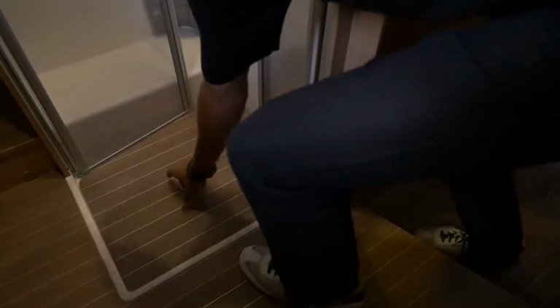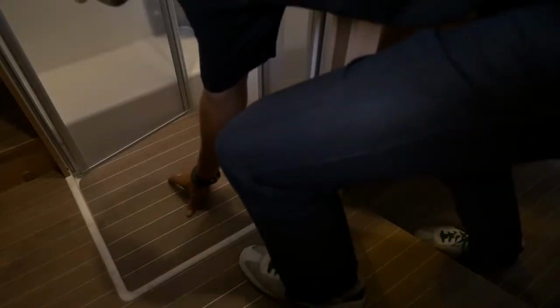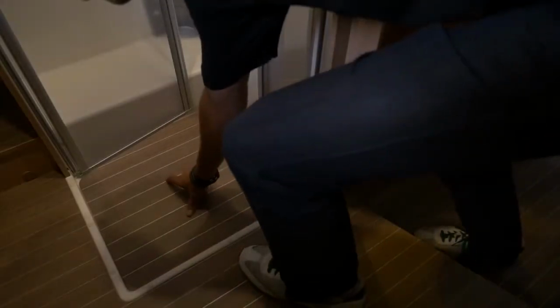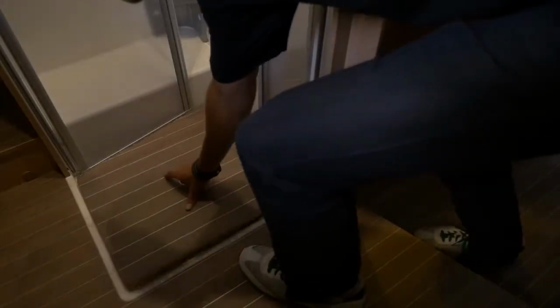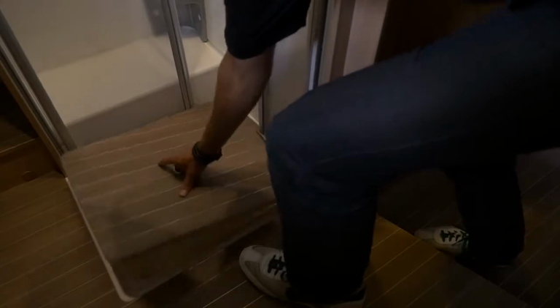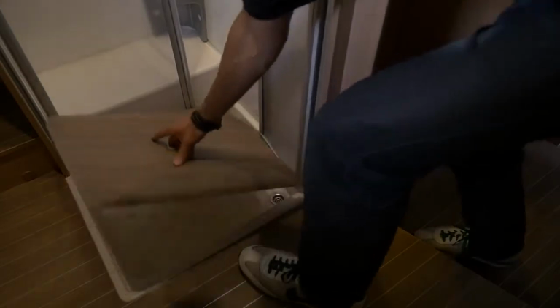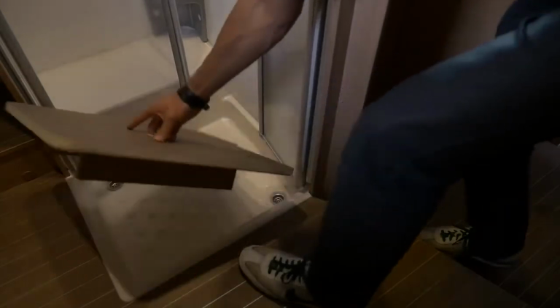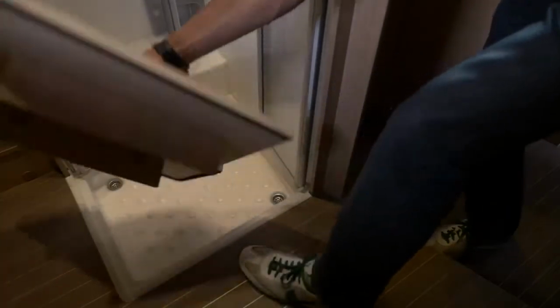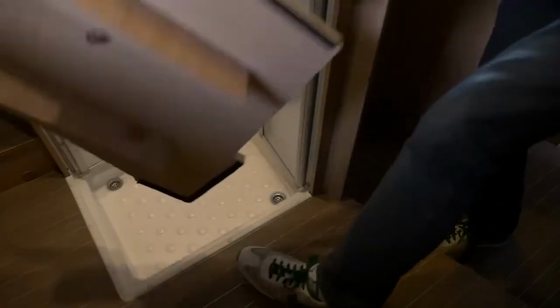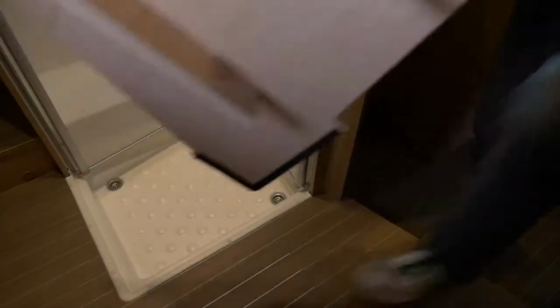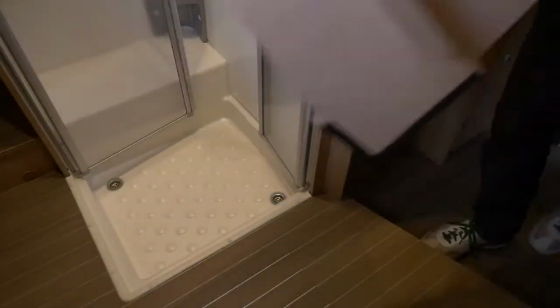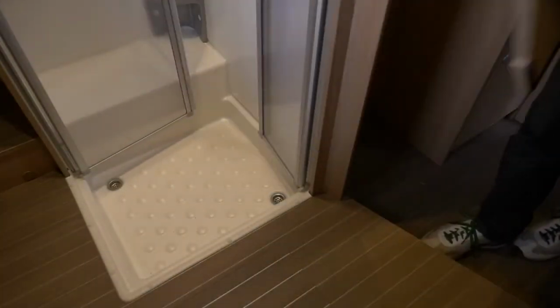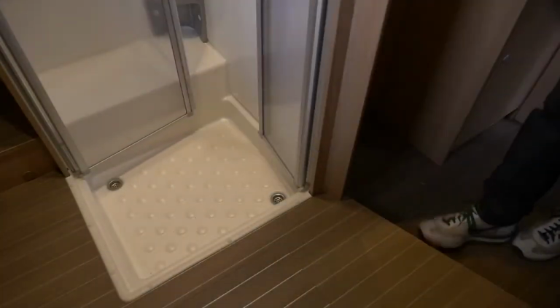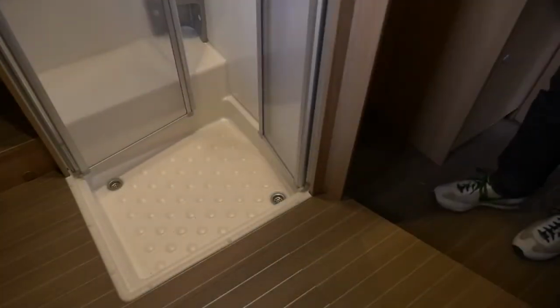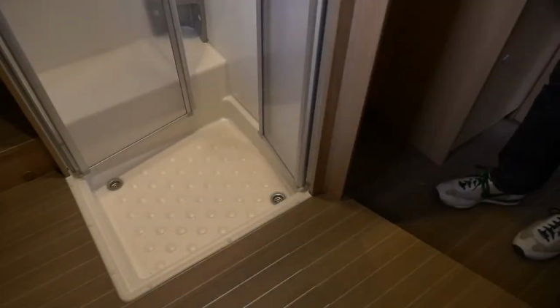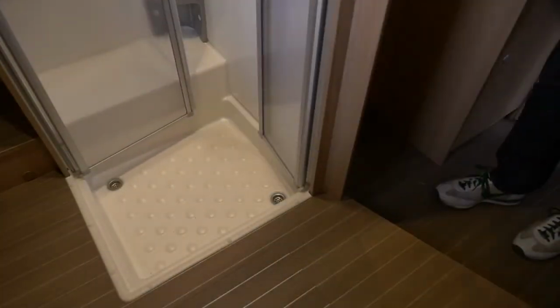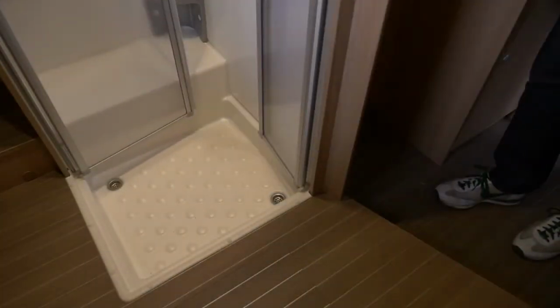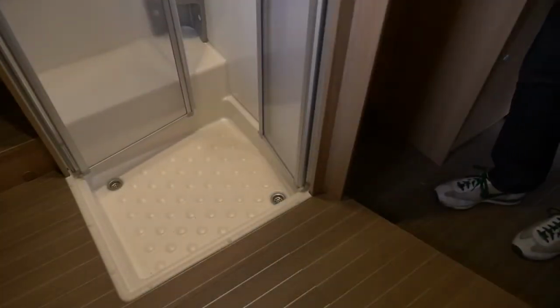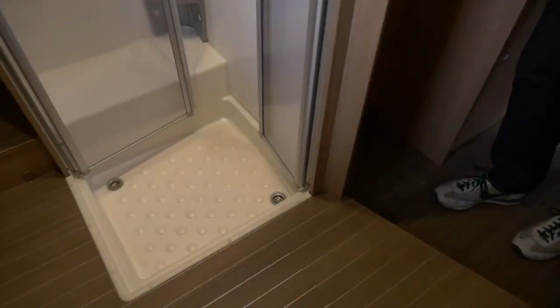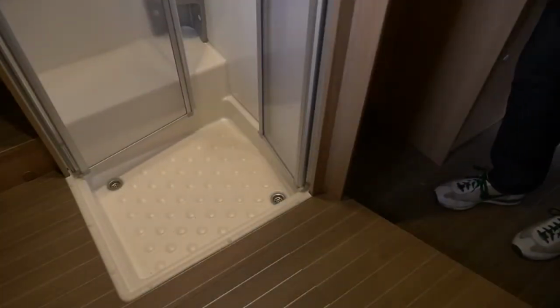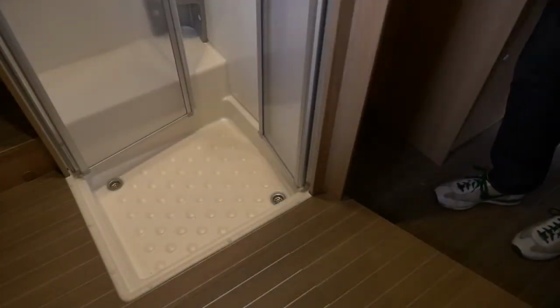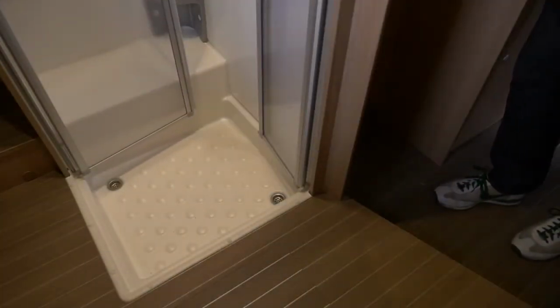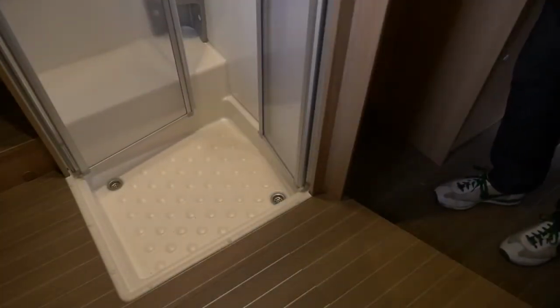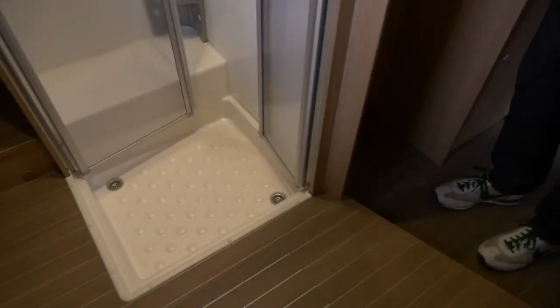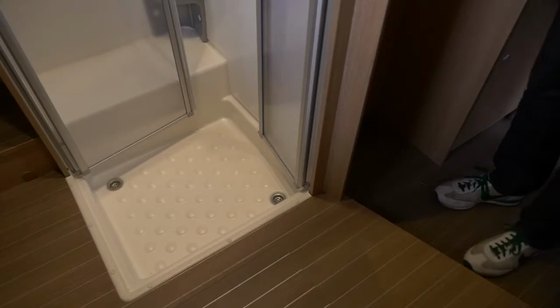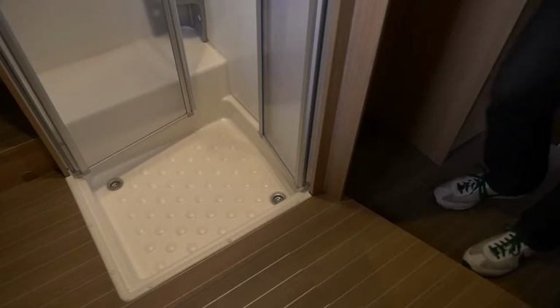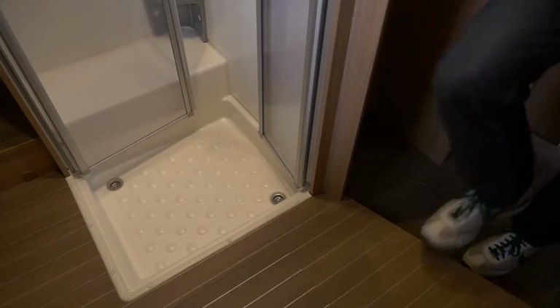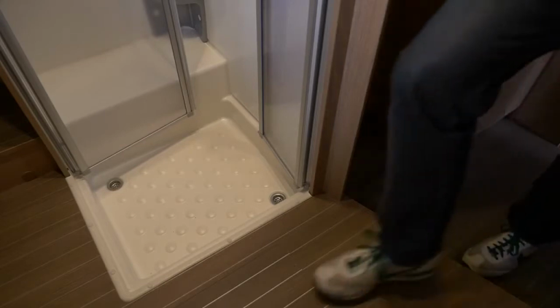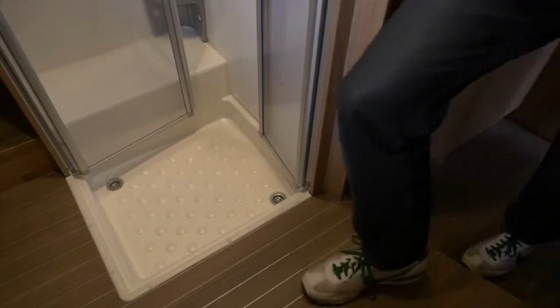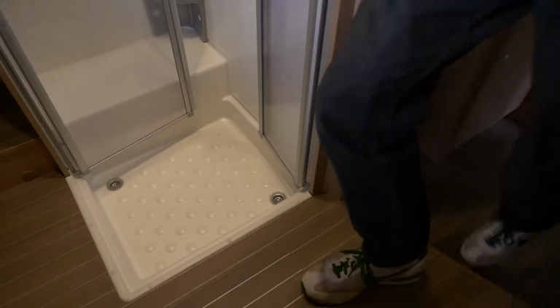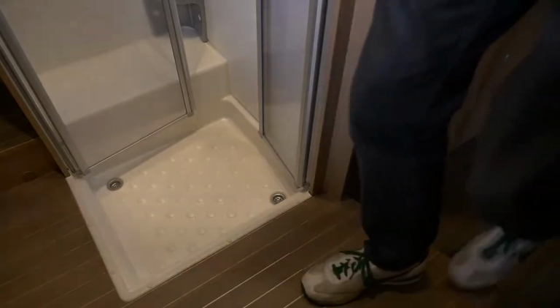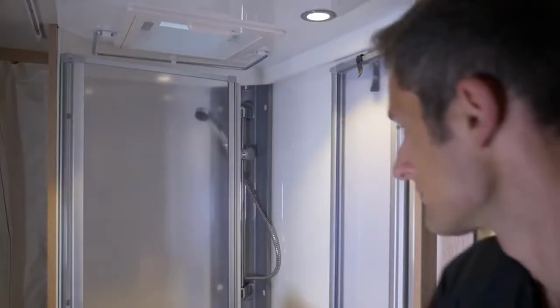In a full bathroom, please remove the floor component, unclip the safety shower strap, and close the shower cabin doors.